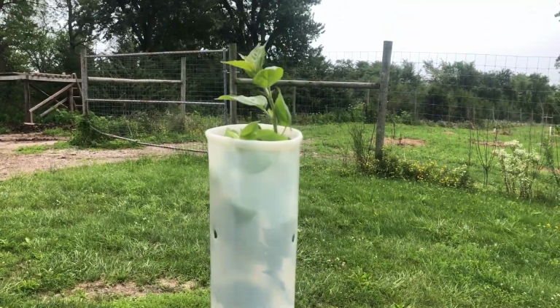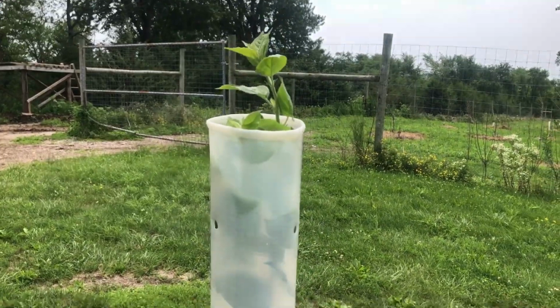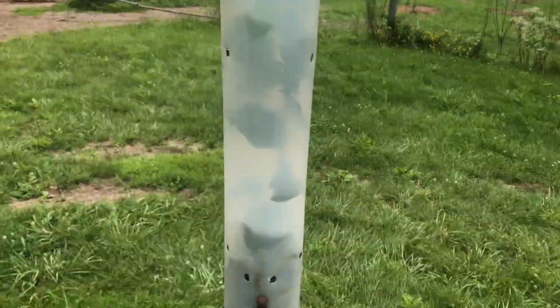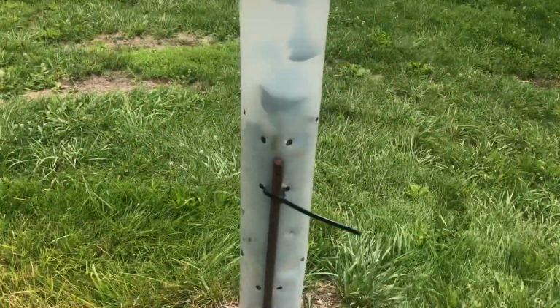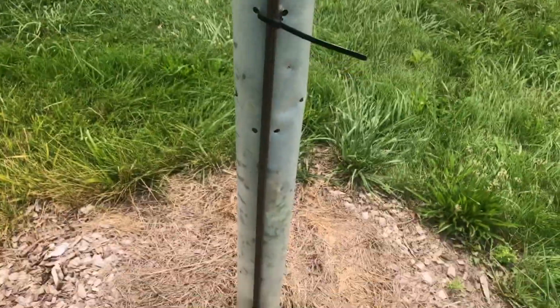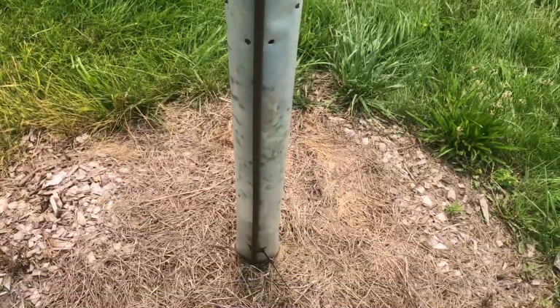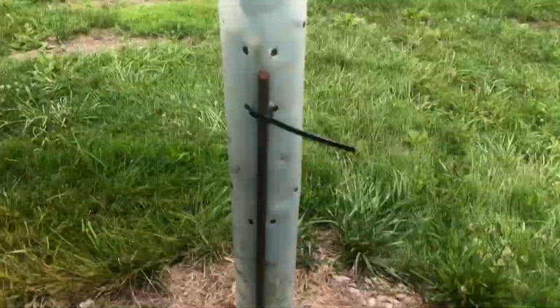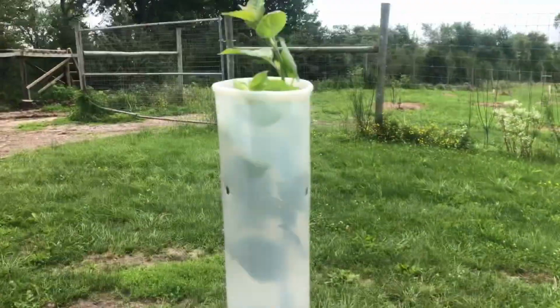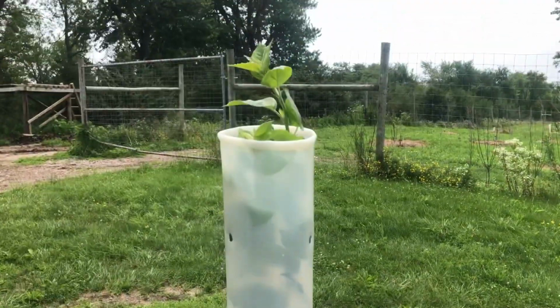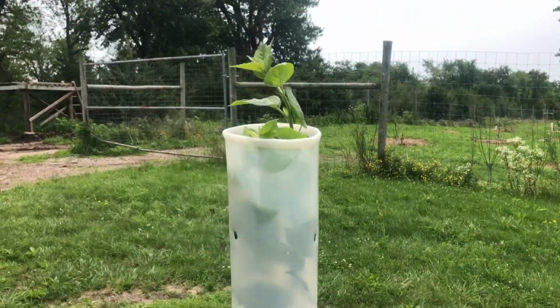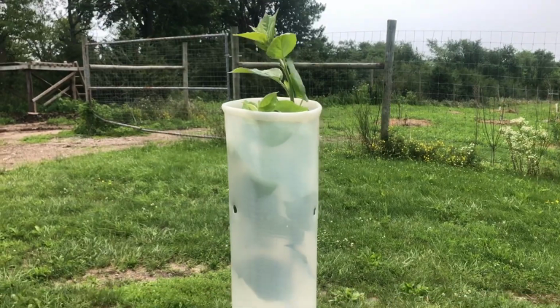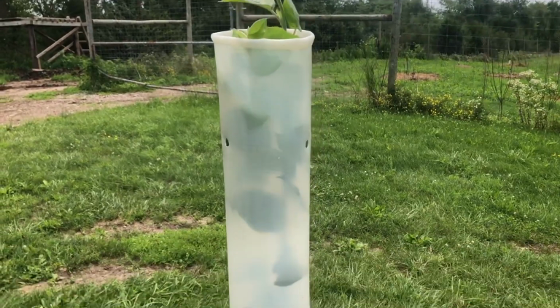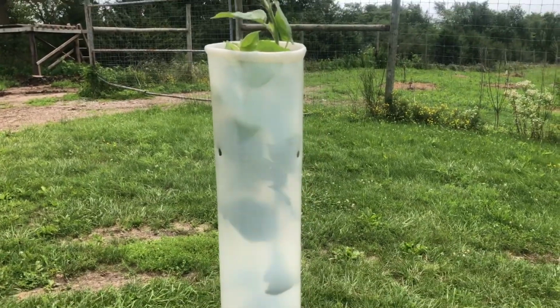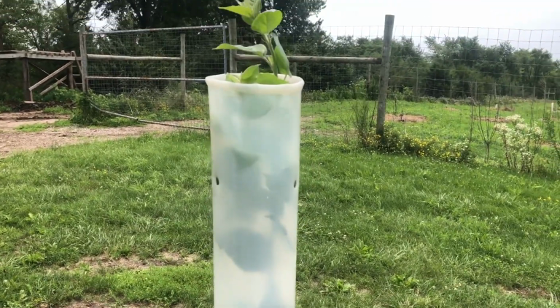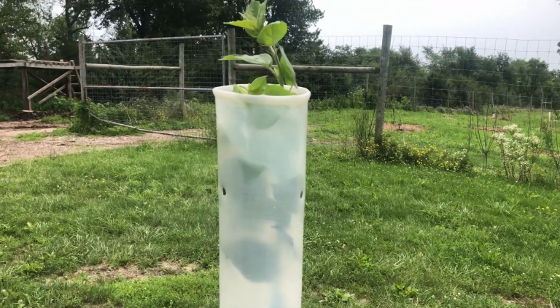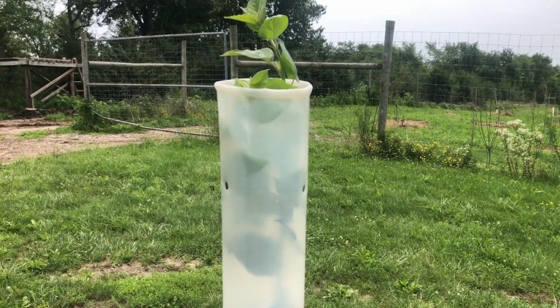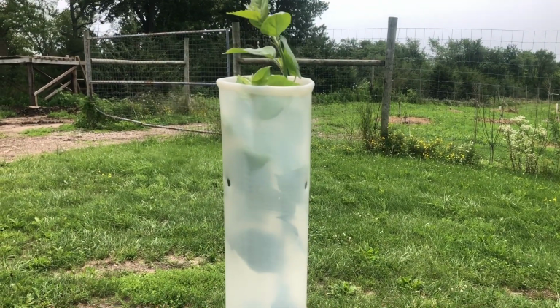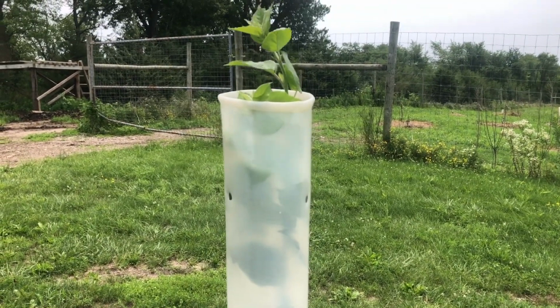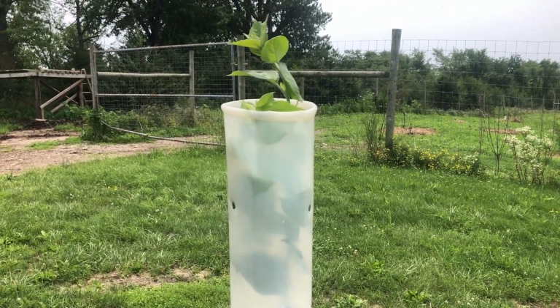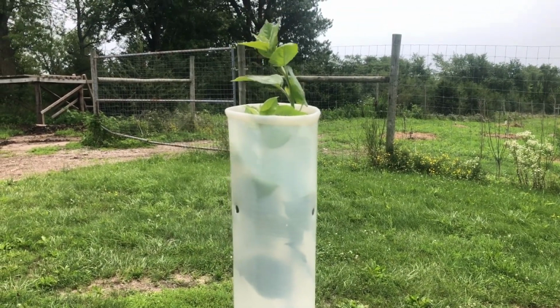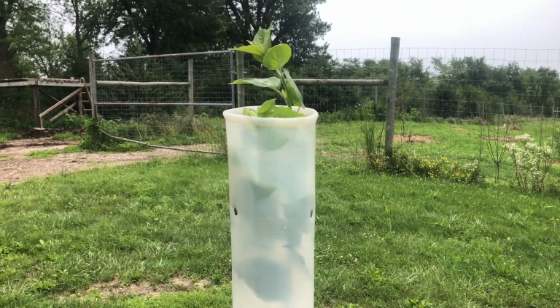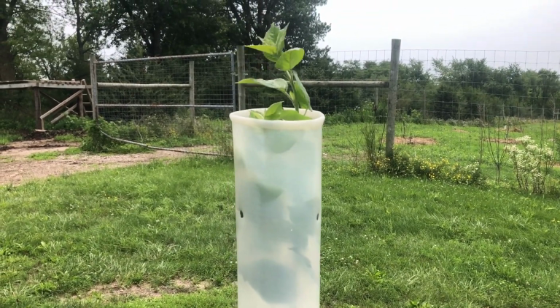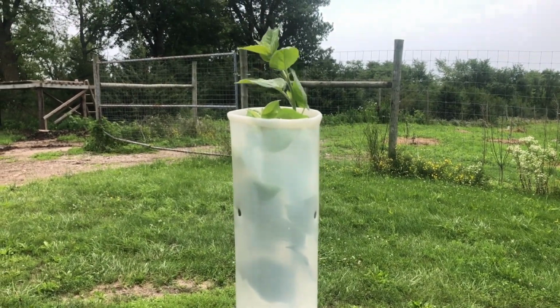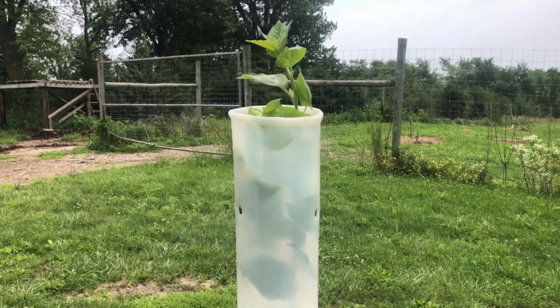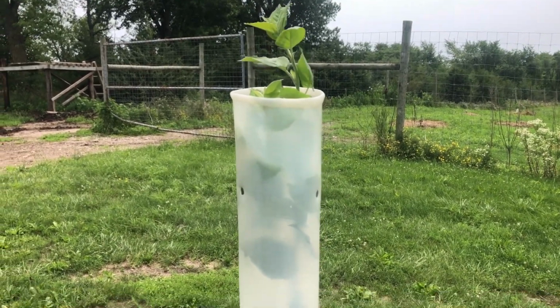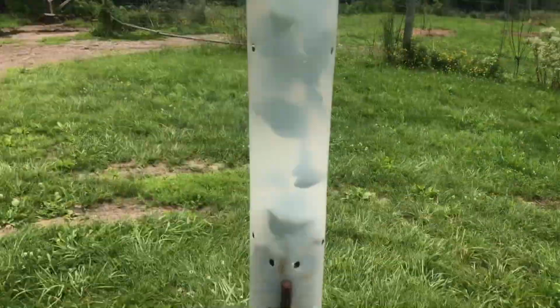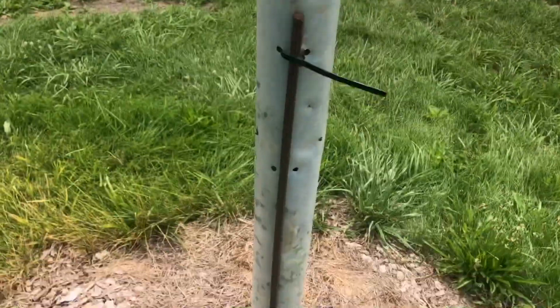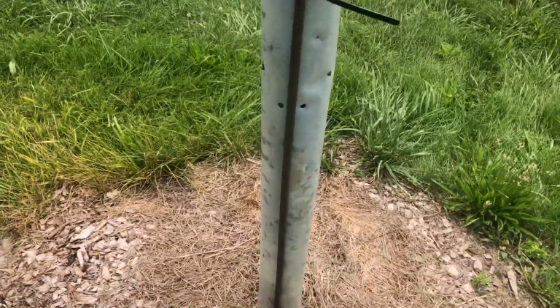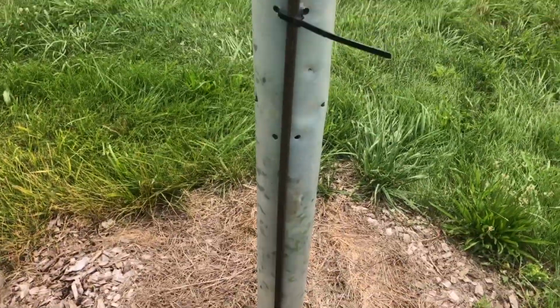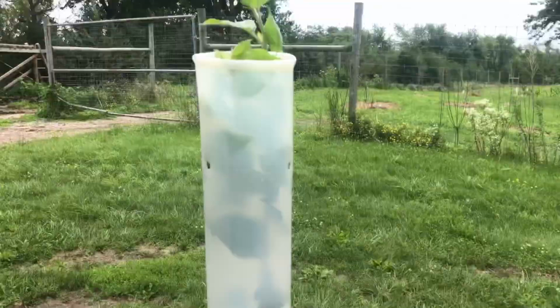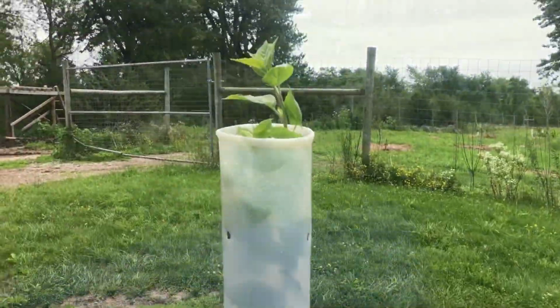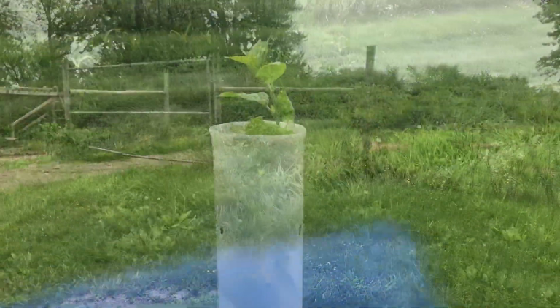Here's a tree tube that I put a little crab apple tree in — it's just popping out the top. I've got bird nets on them, so that's one cool update.